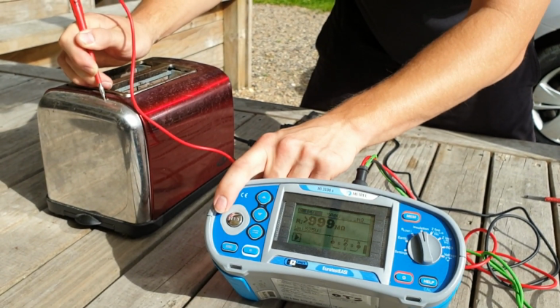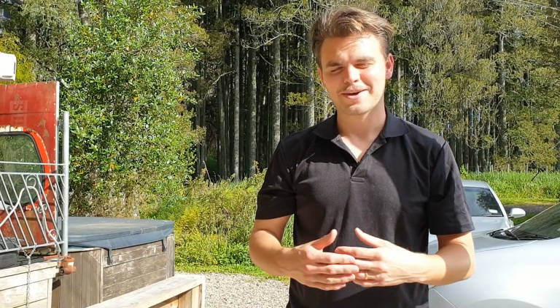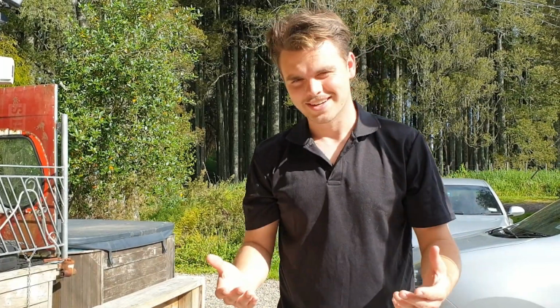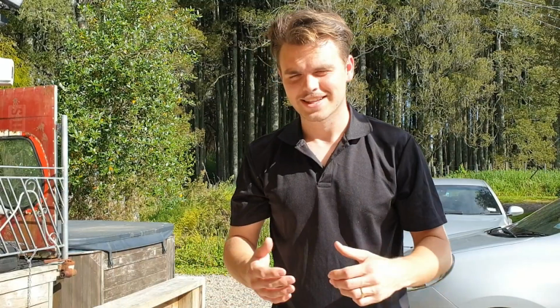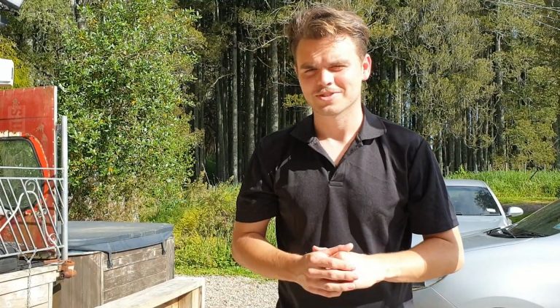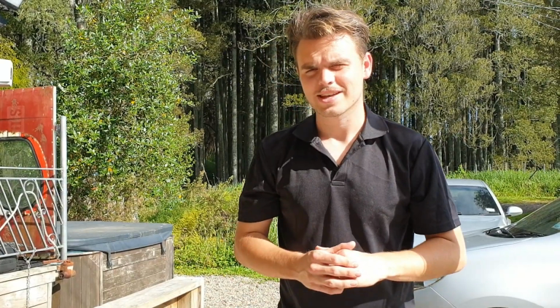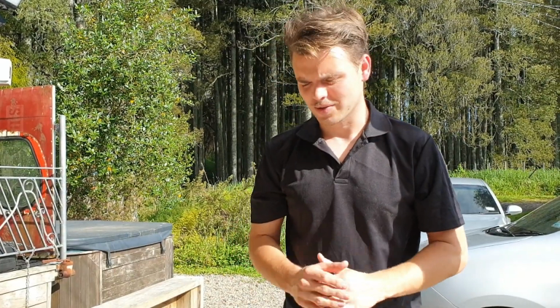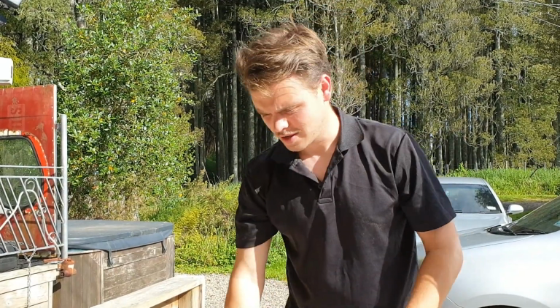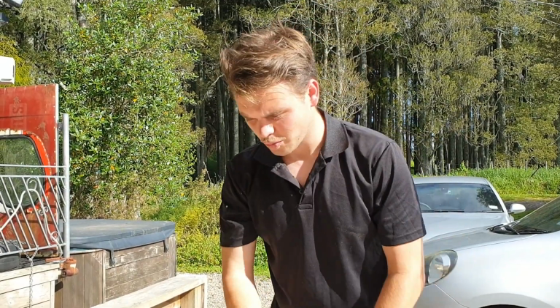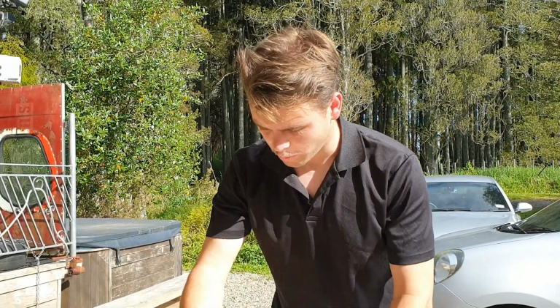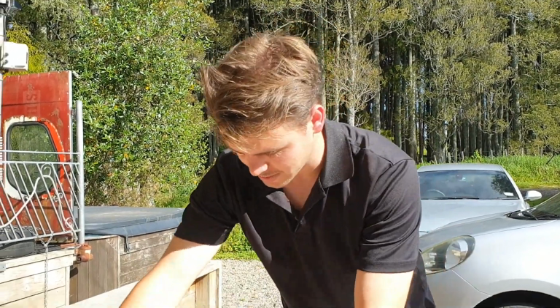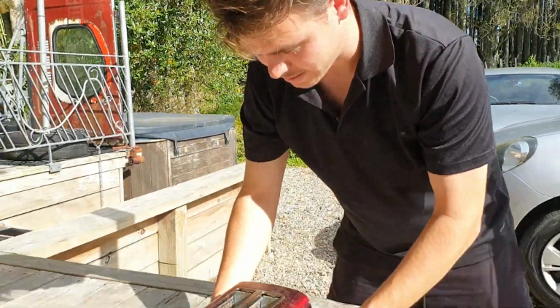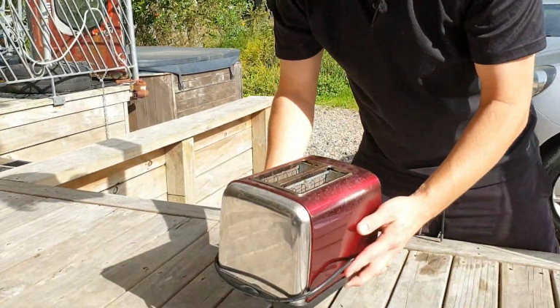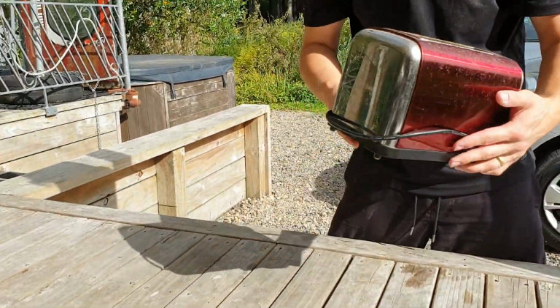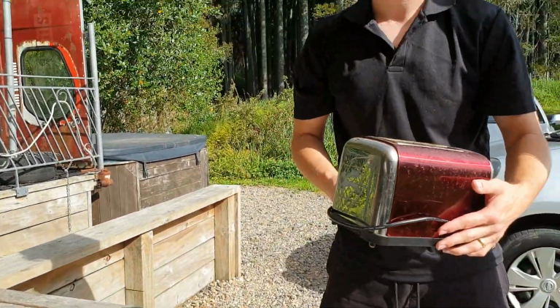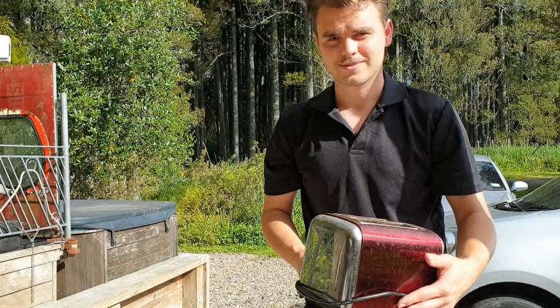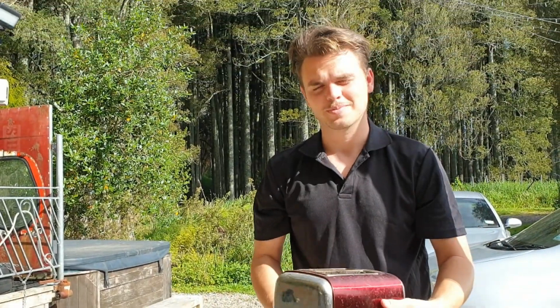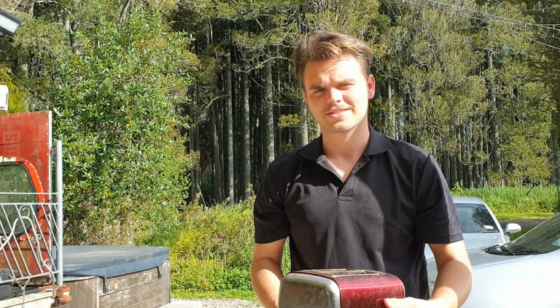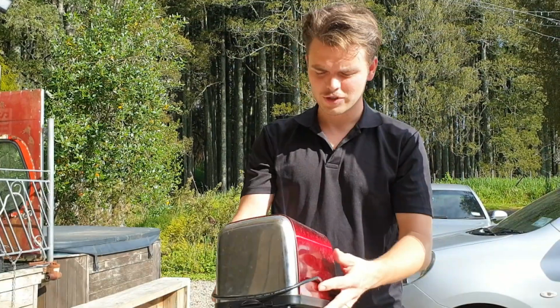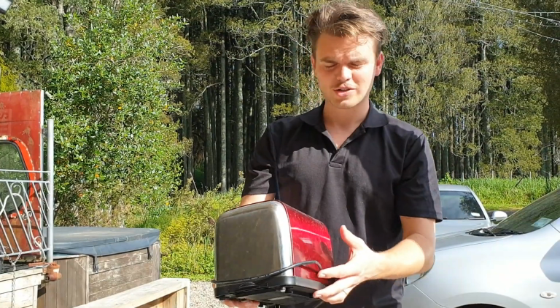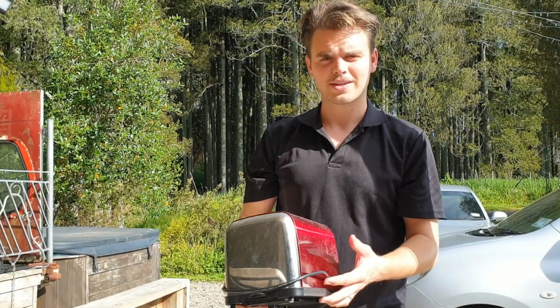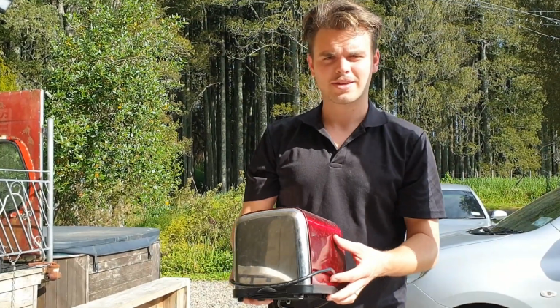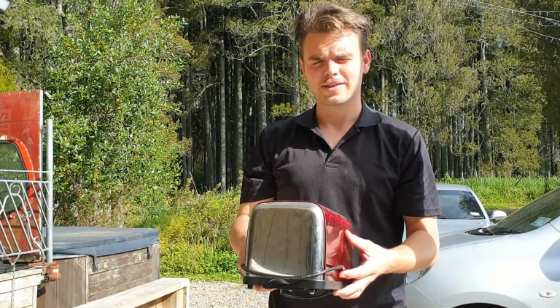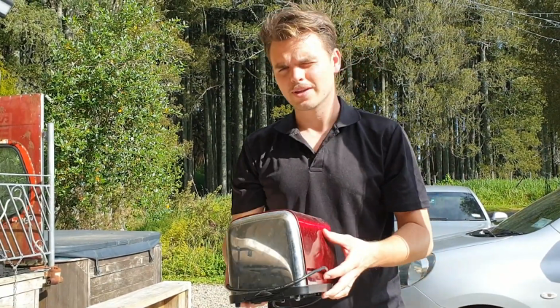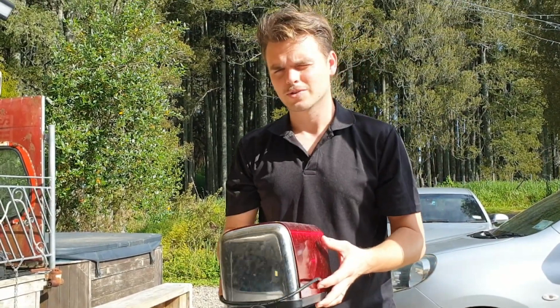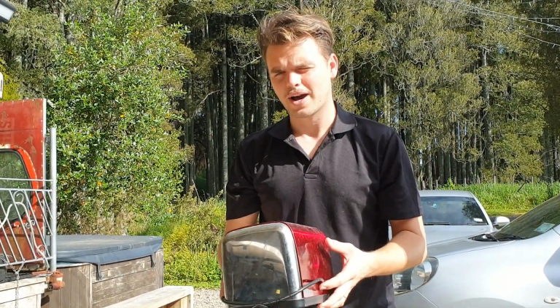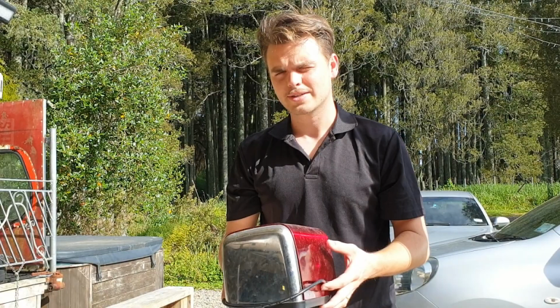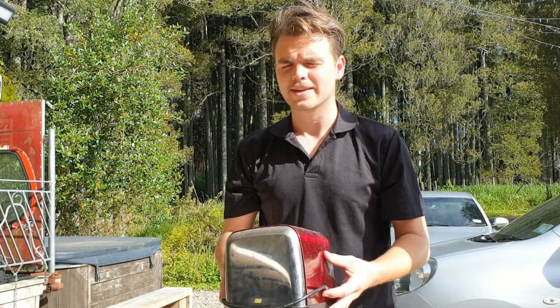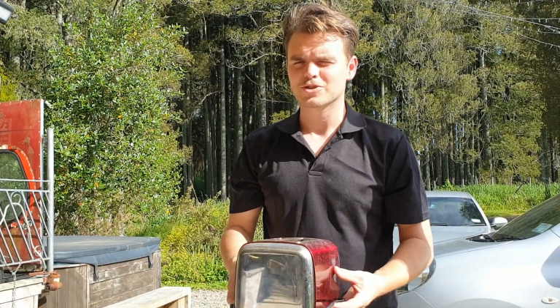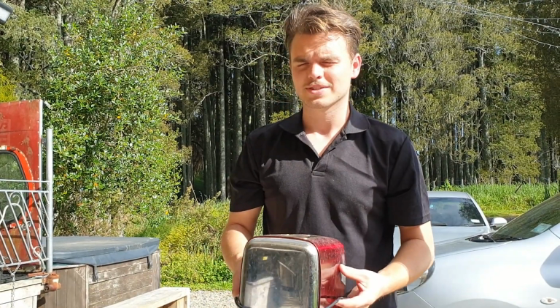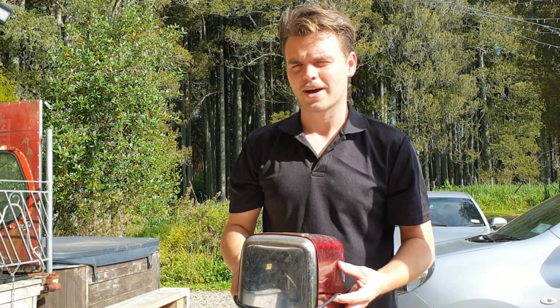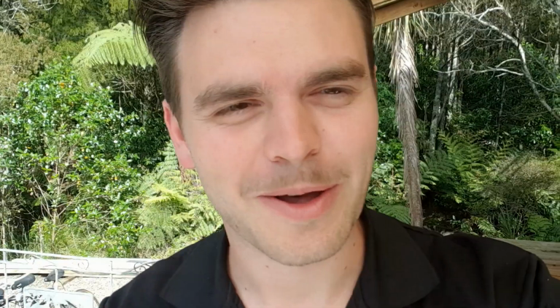We've now done an insulation resistance test on this, so I can quite happily say this appliance has passed the visual inspection, passed the earthing continuity test, and the insulation resistance has passed.